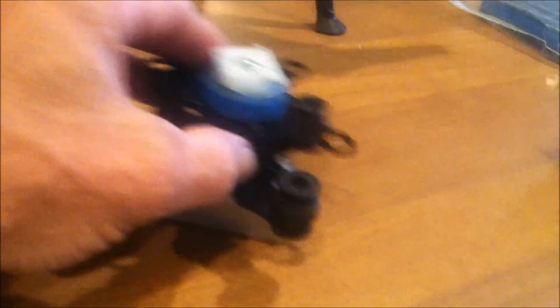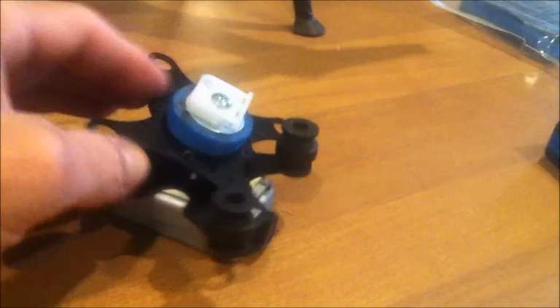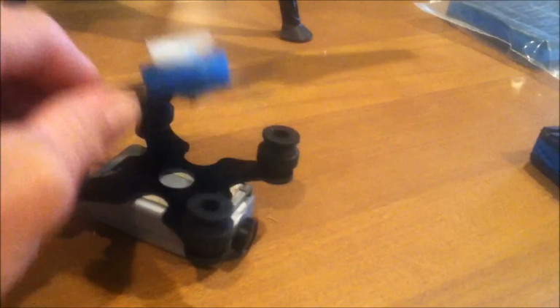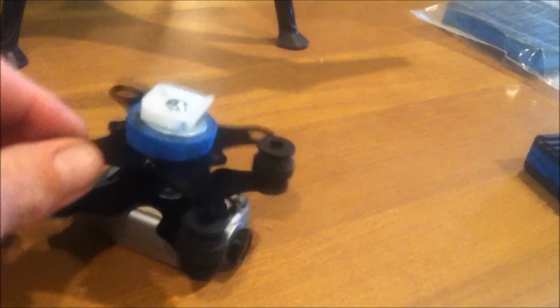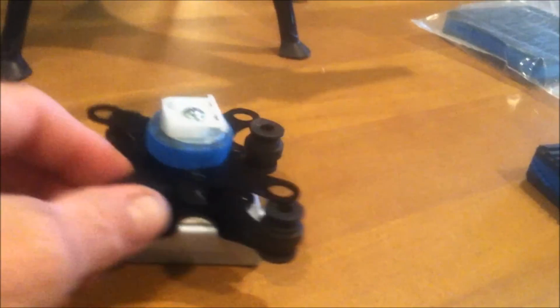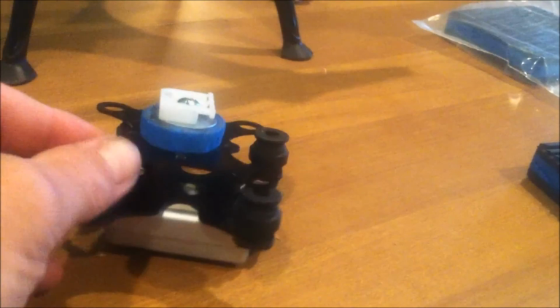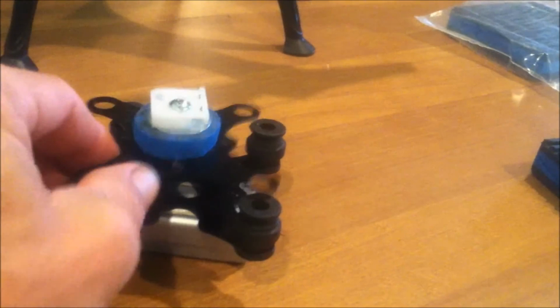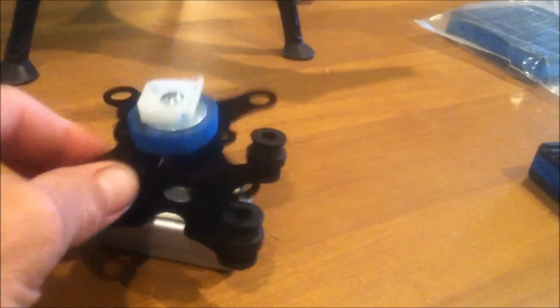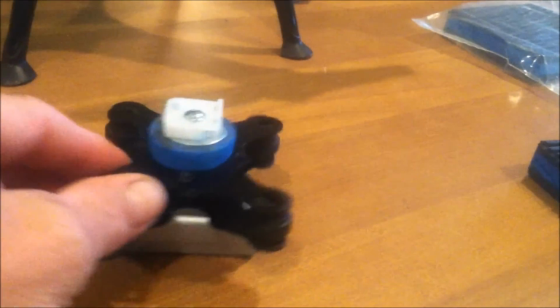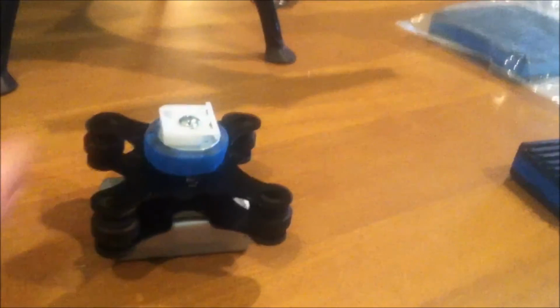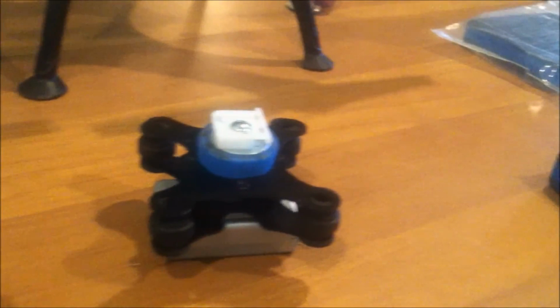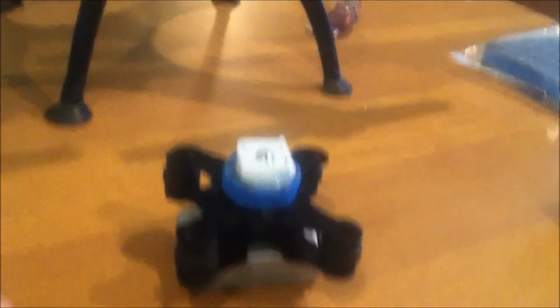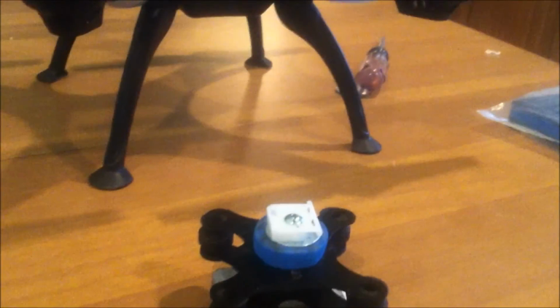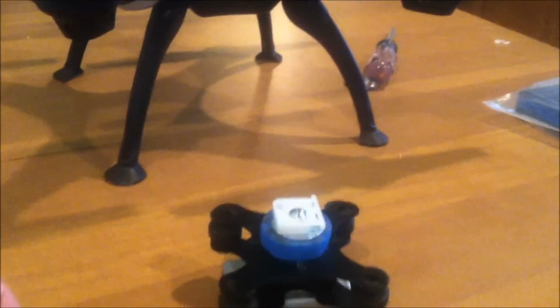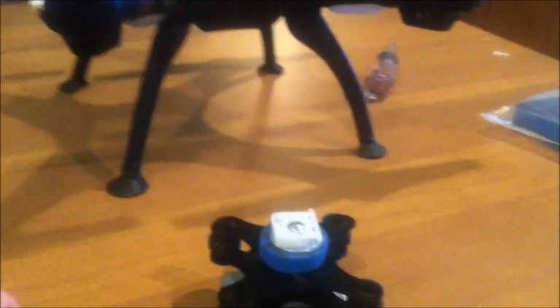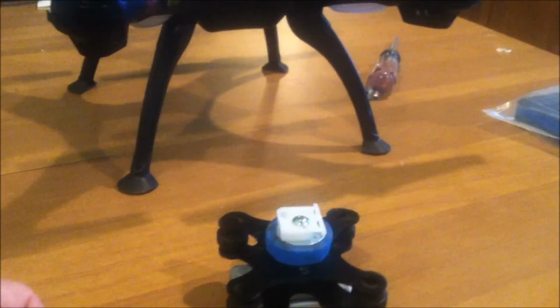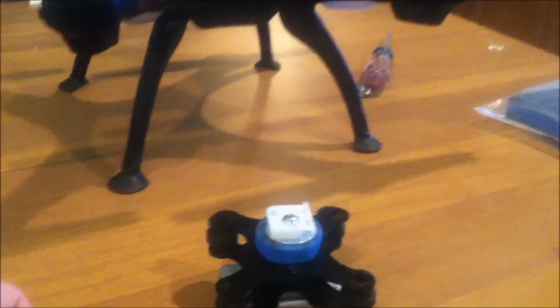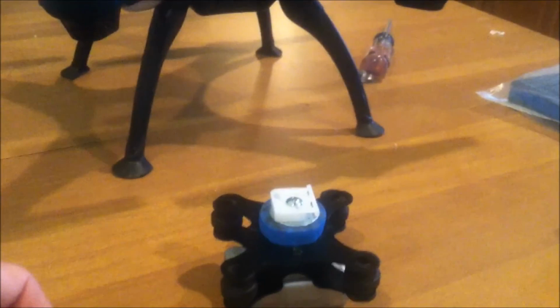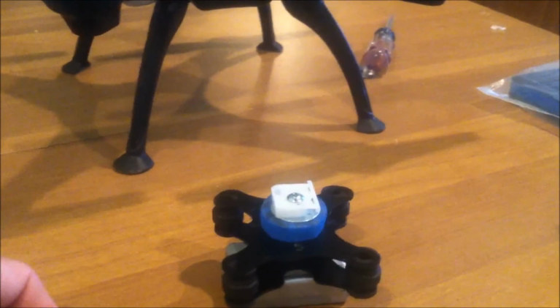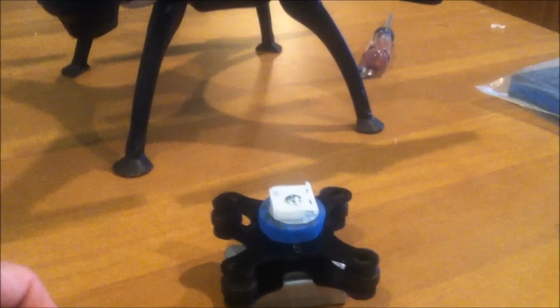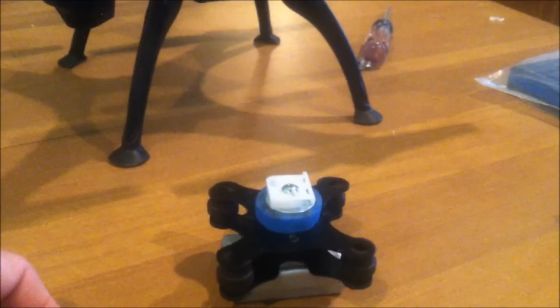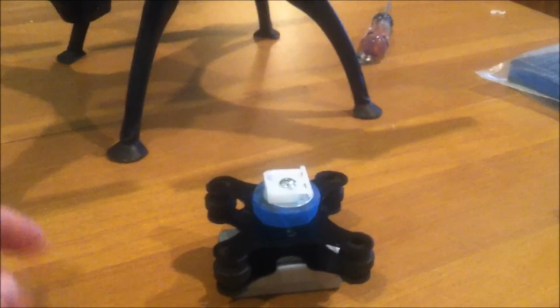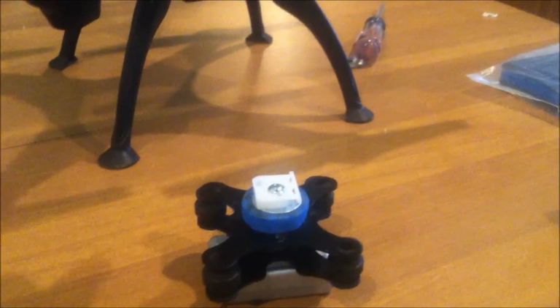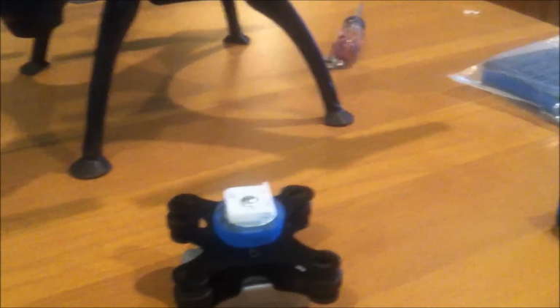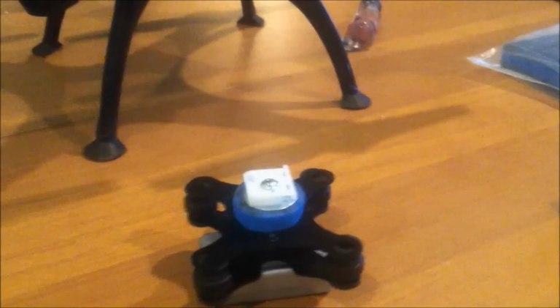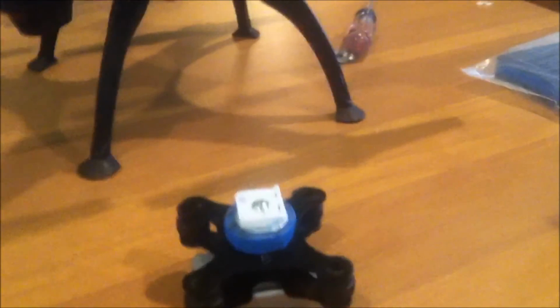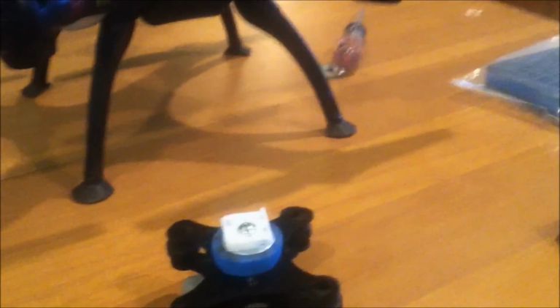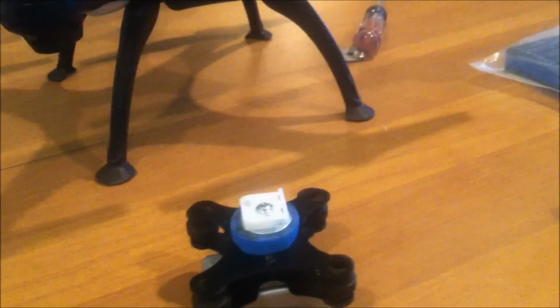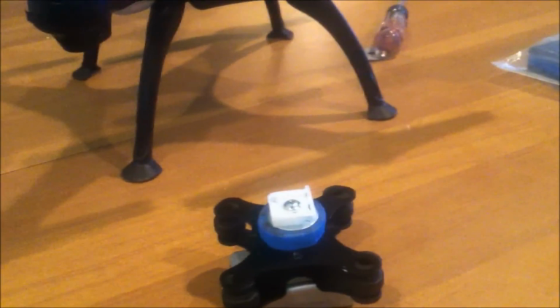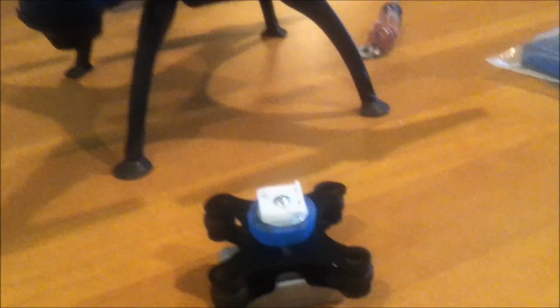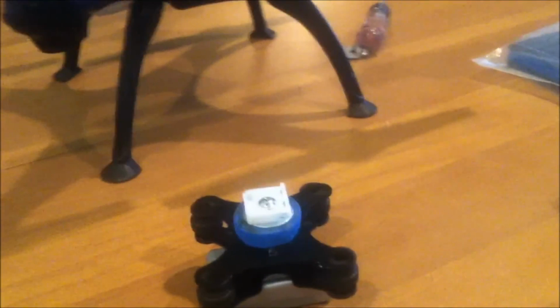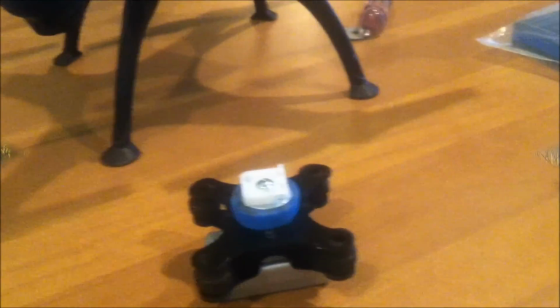What I'm gonna do now is put it together, take it out back, and see what it does — see how well it handles — and I'll get back to you real quick.